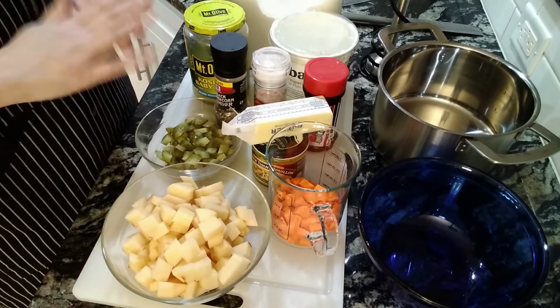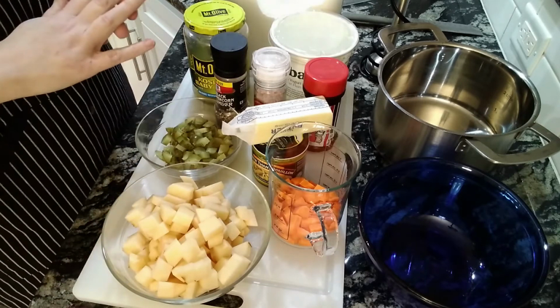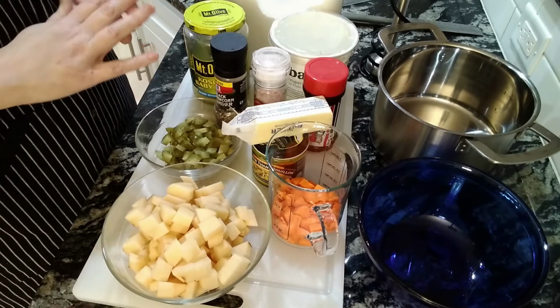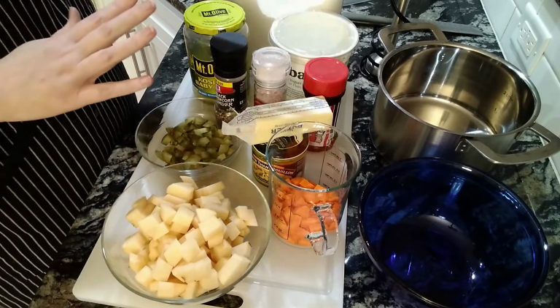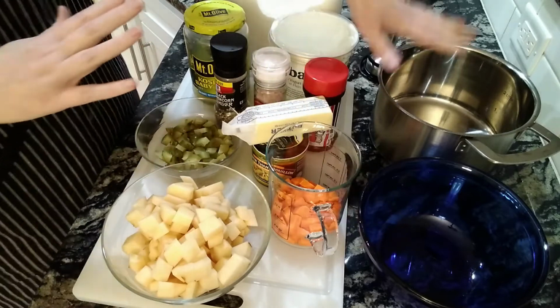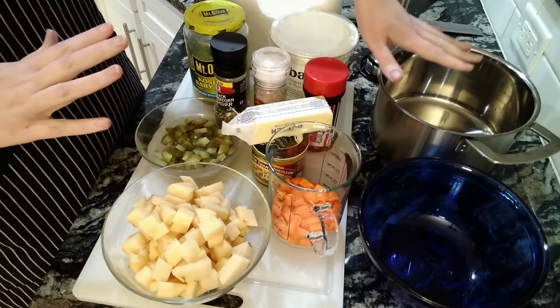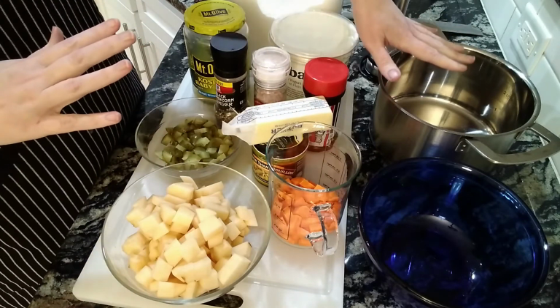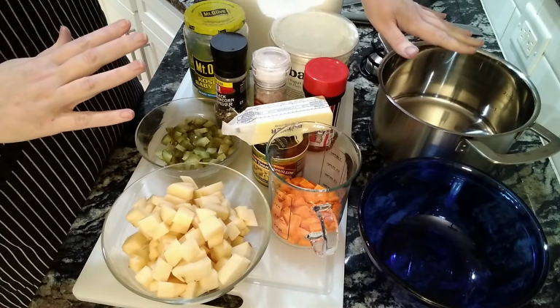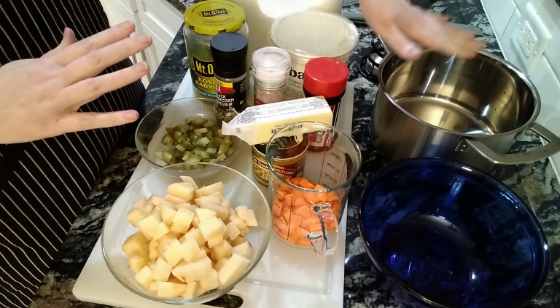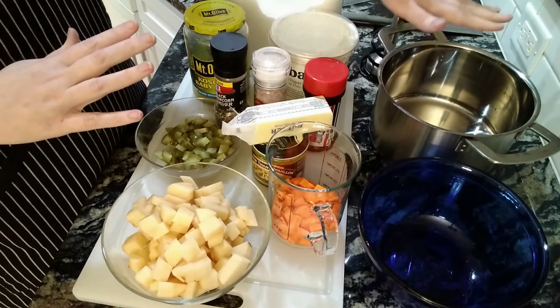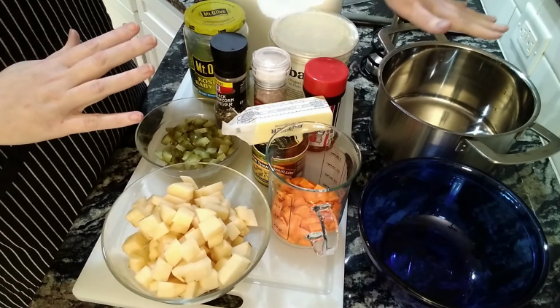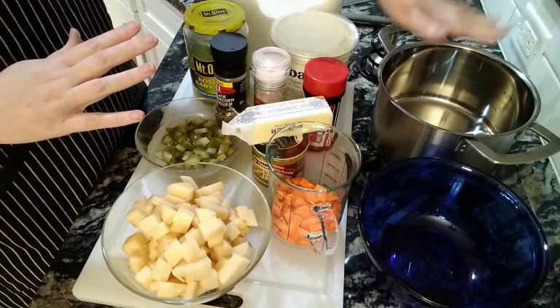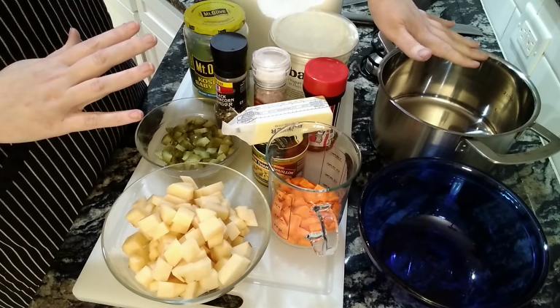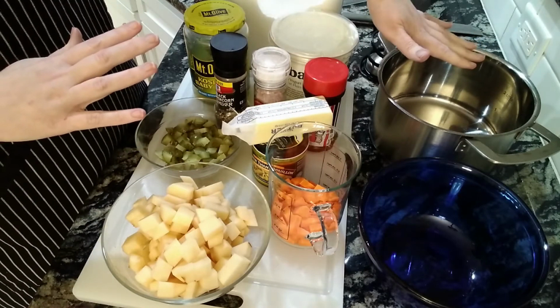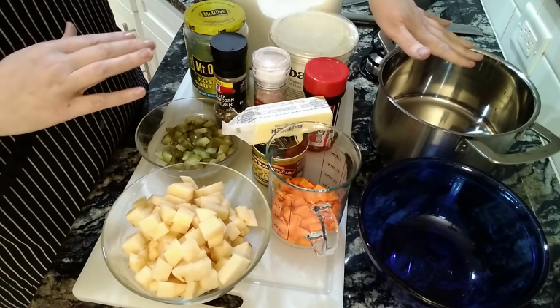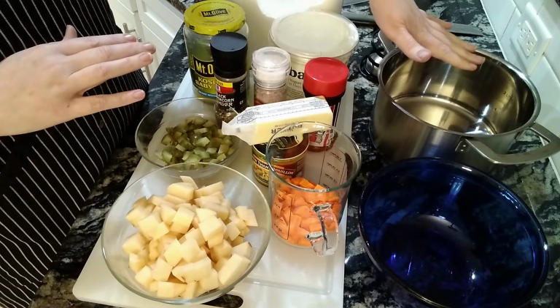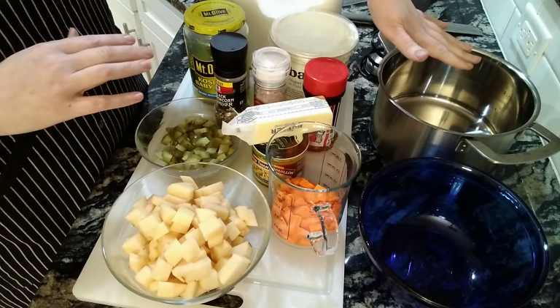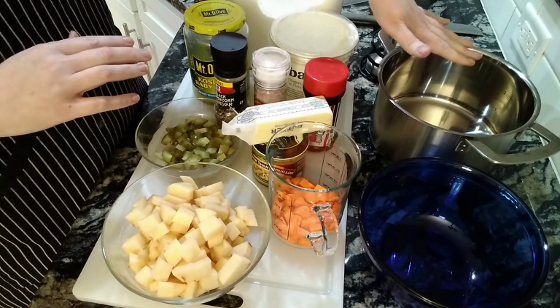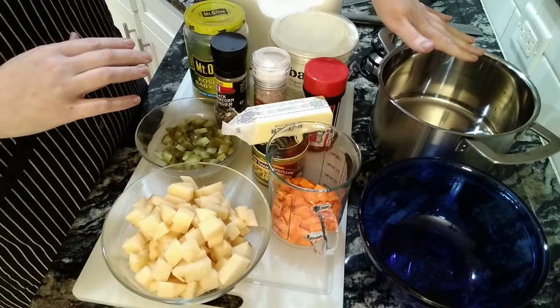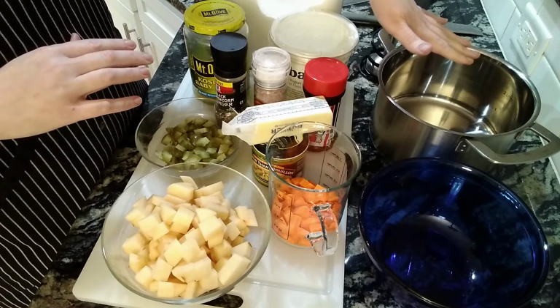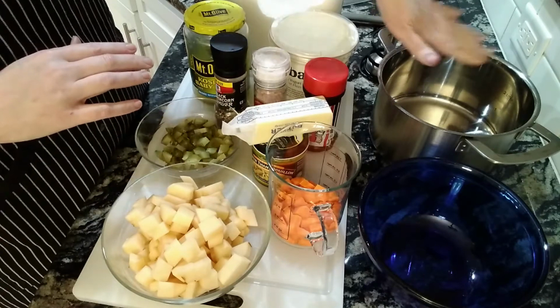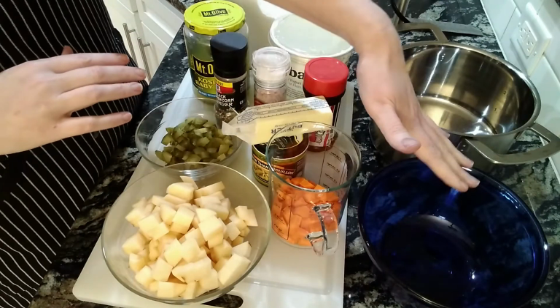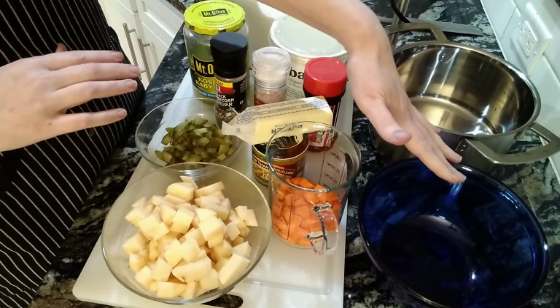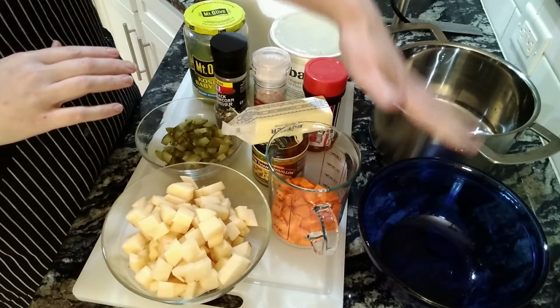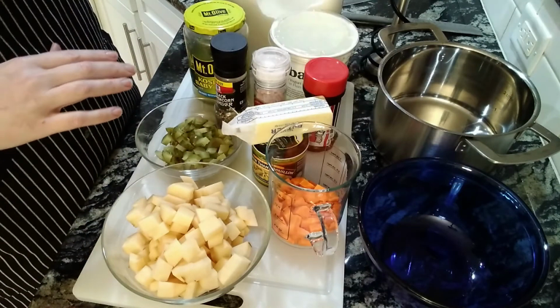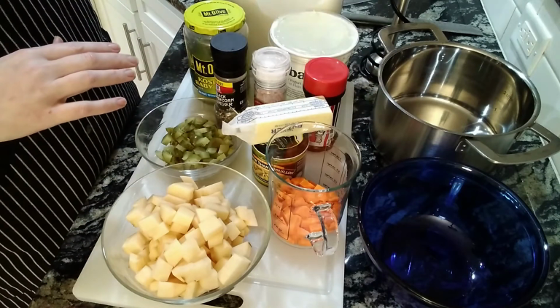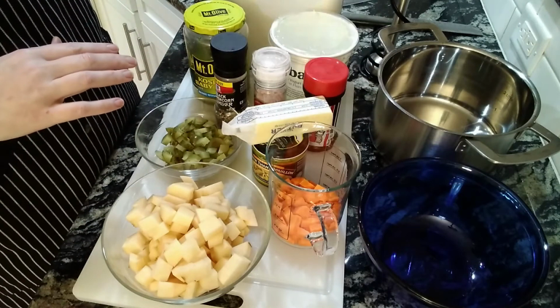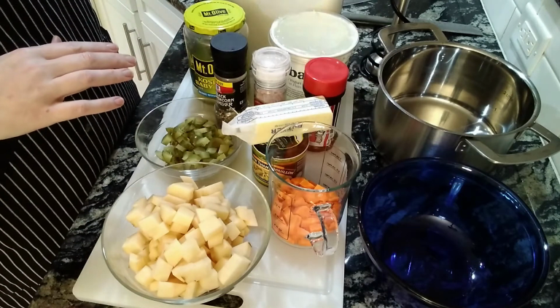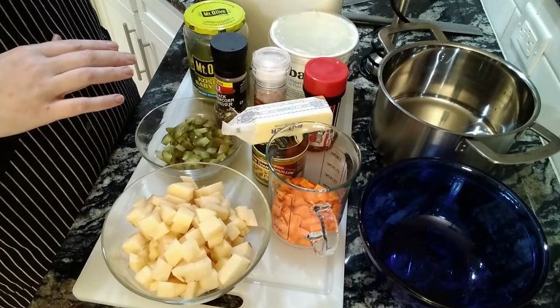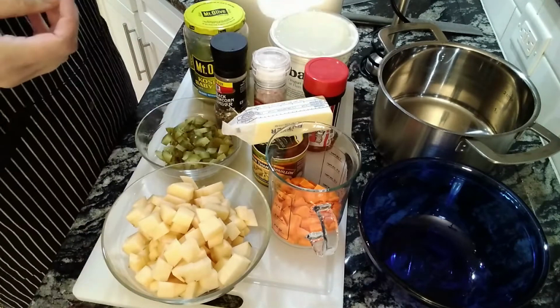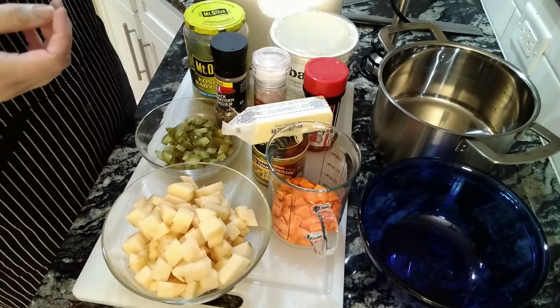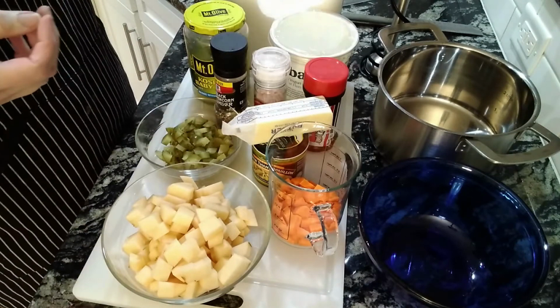The tools for this recipe are just a pot — you're going to want a pretty big one. I'm doing a half batch, which is why I'm using the smaller pot. You're going to want a bowl and a knife to cut up all your veggies. Let's get started.